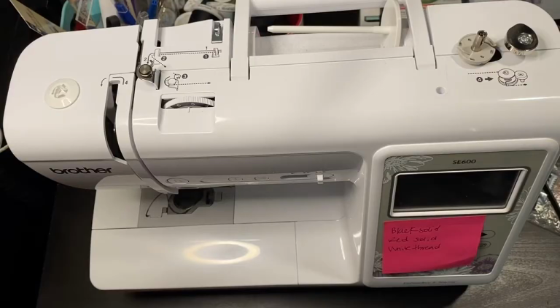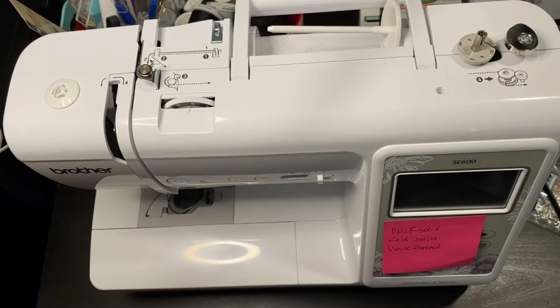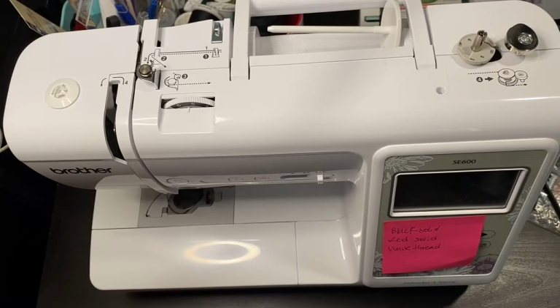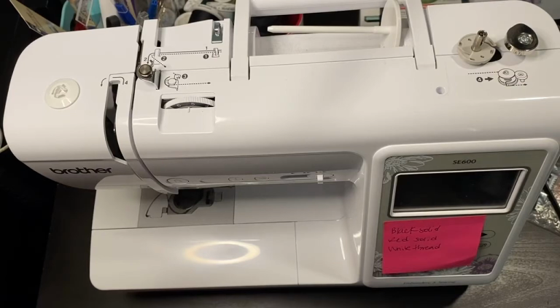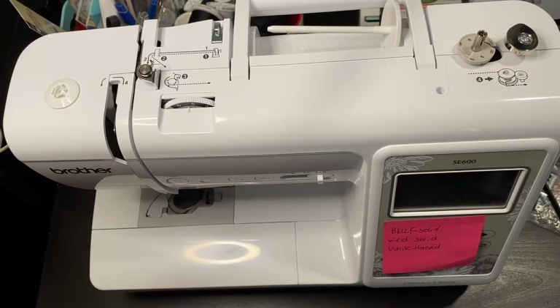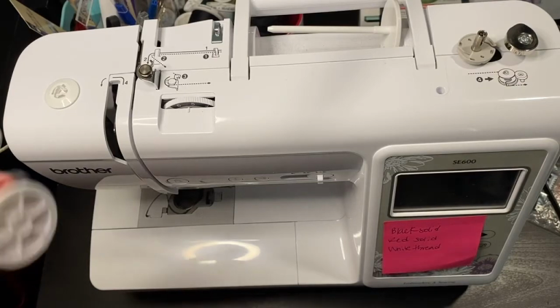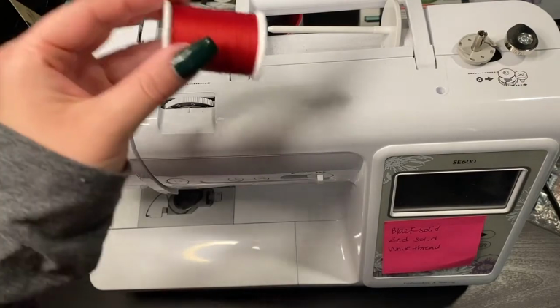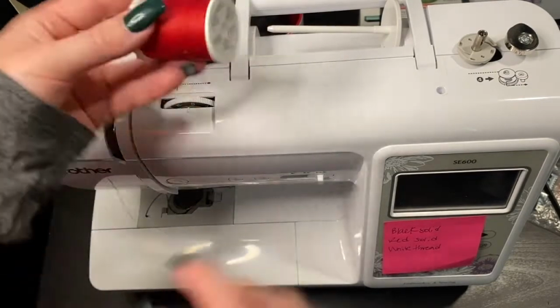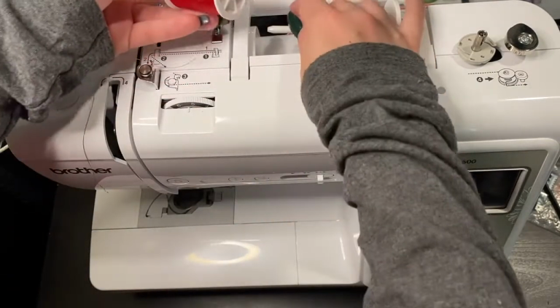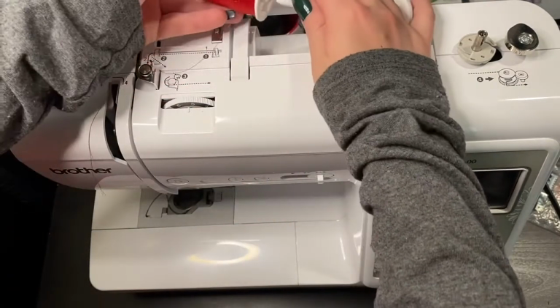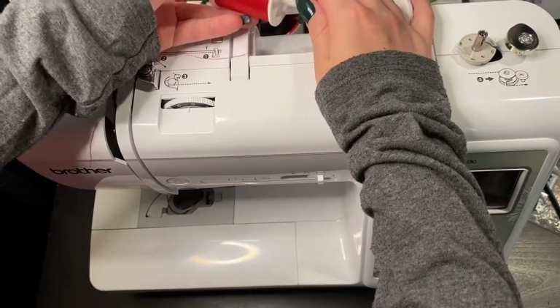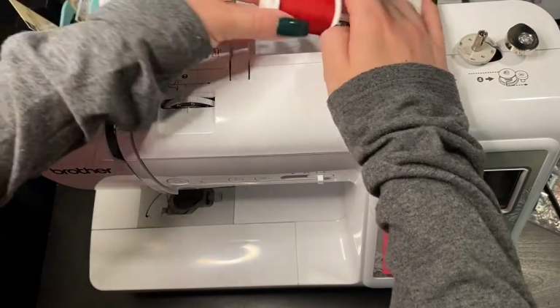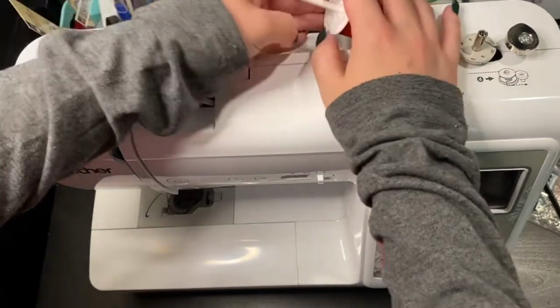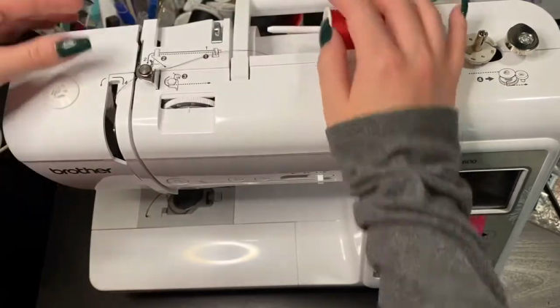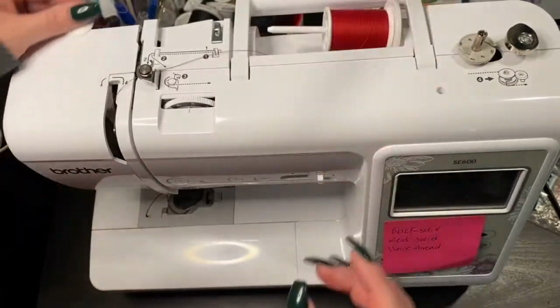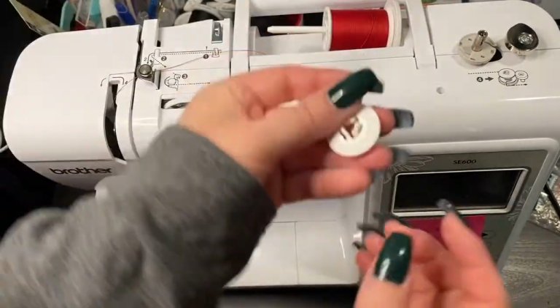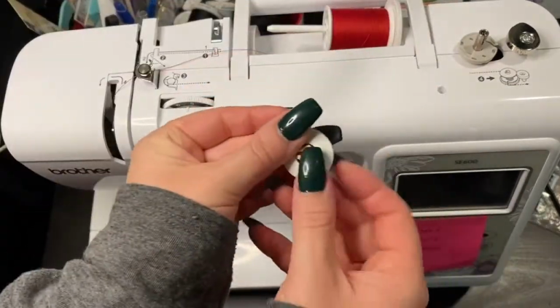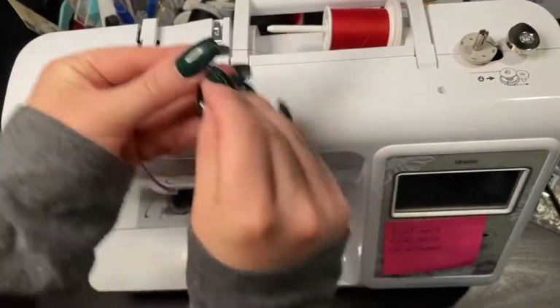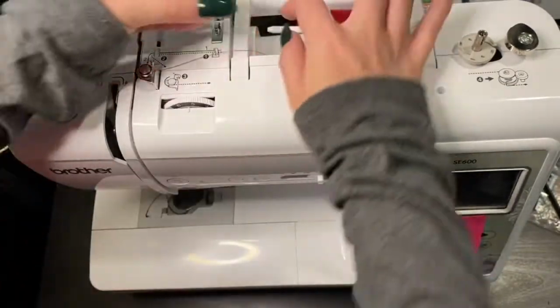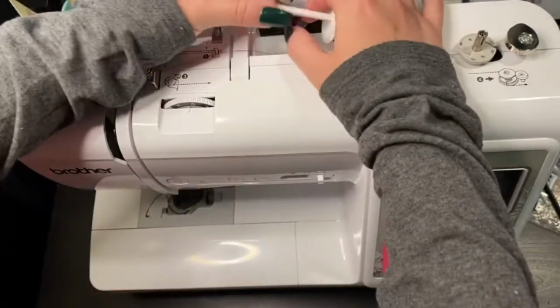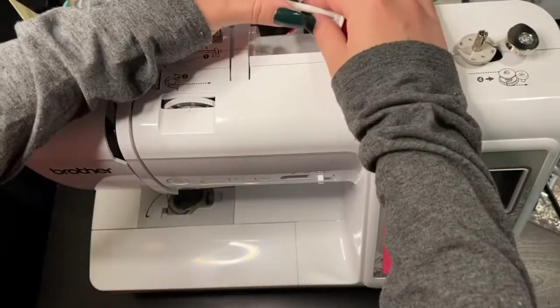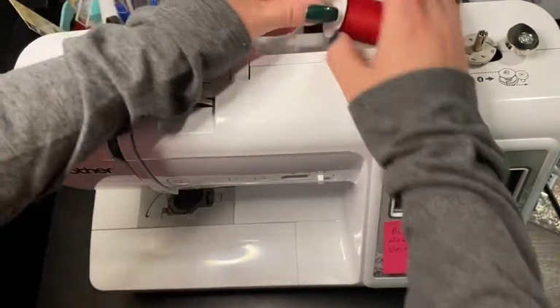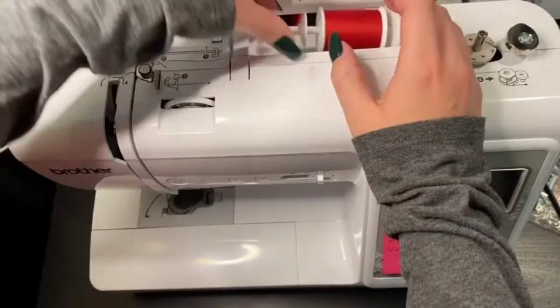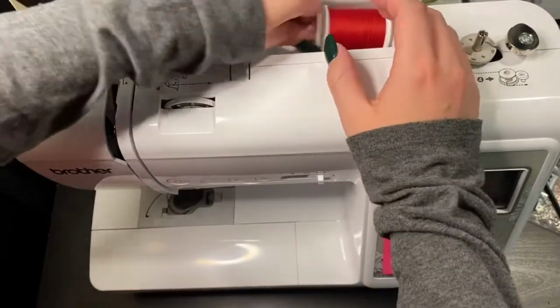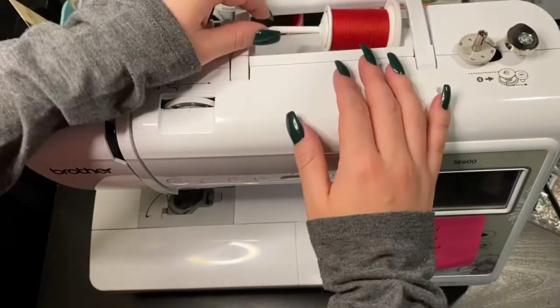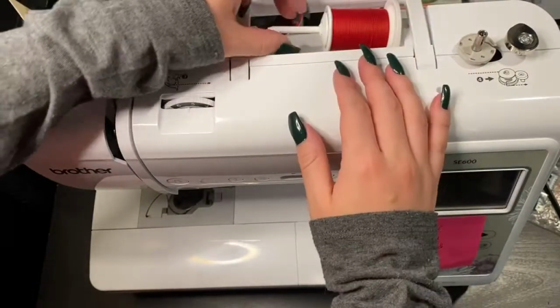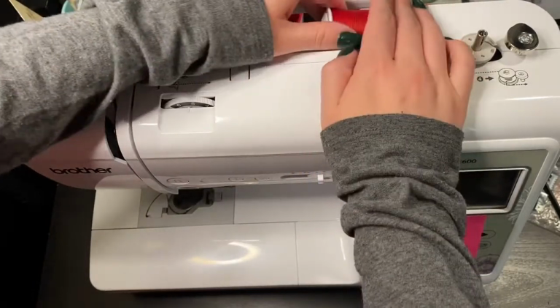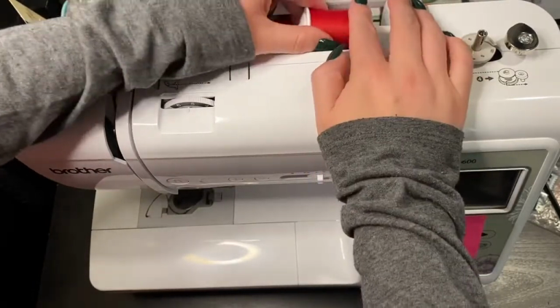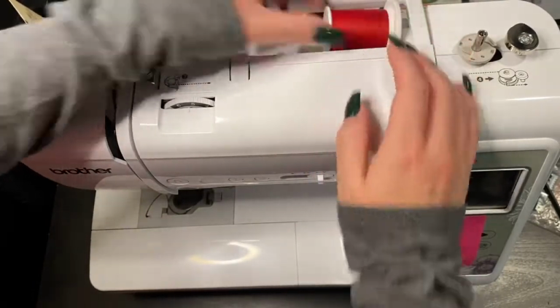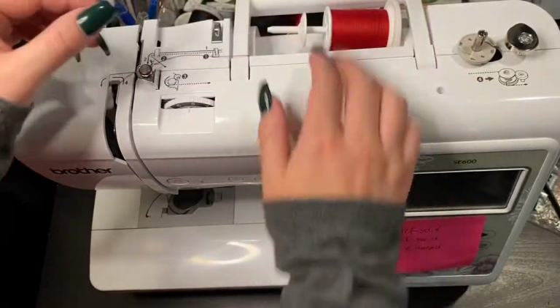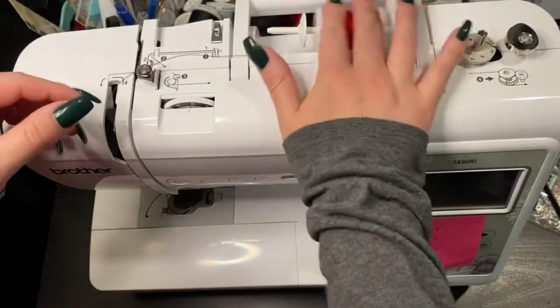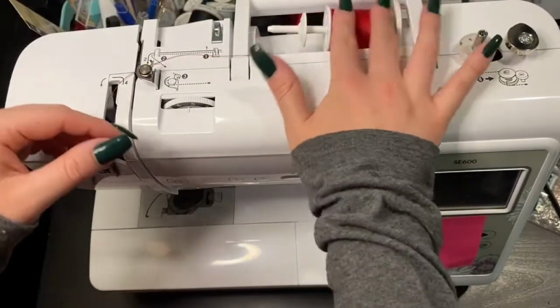To thread the machine and insert the bobbin, the first thing we'll need to do is put the thread in. I have the thread spool right here and then the cap. You're actually not supposed to put the cap all the way up against the thread — you're supposed to give it a little wiggle room so that it can move.